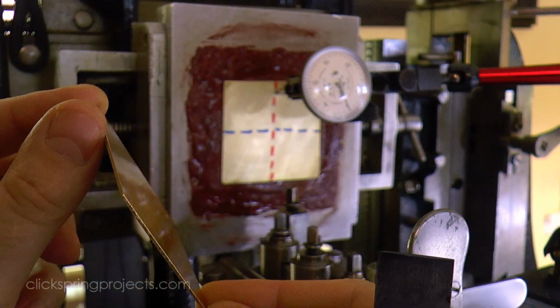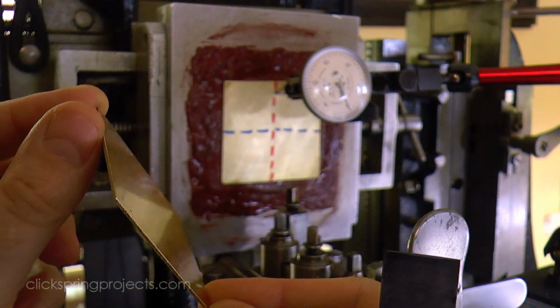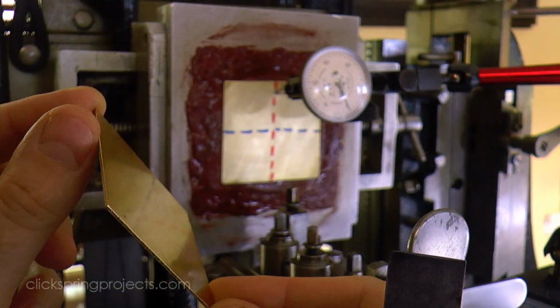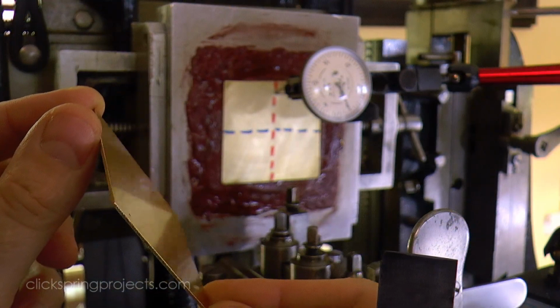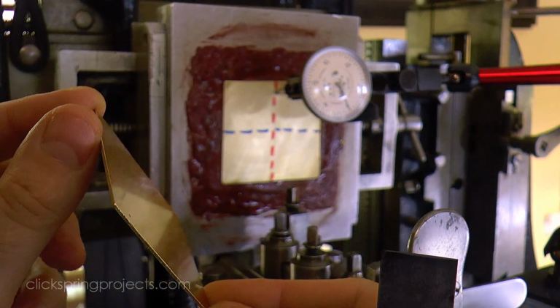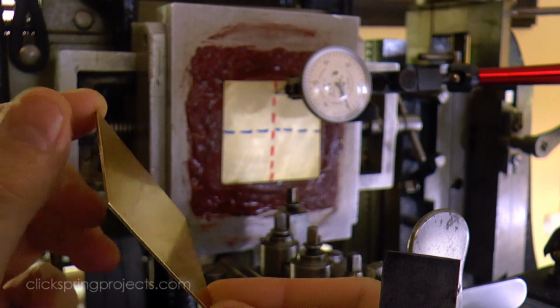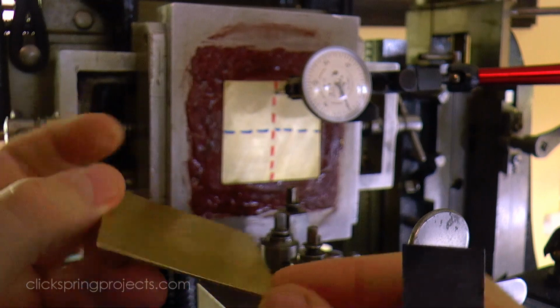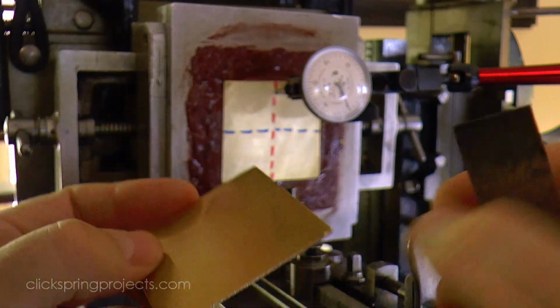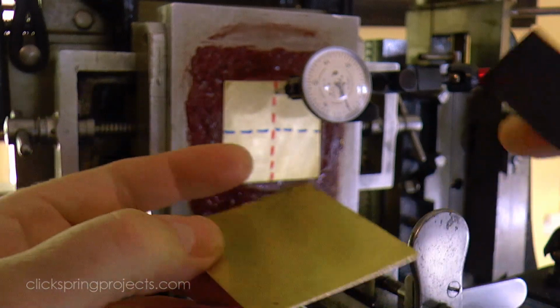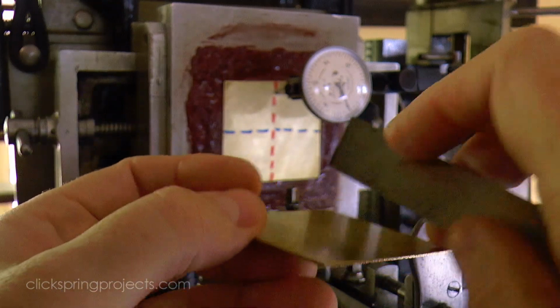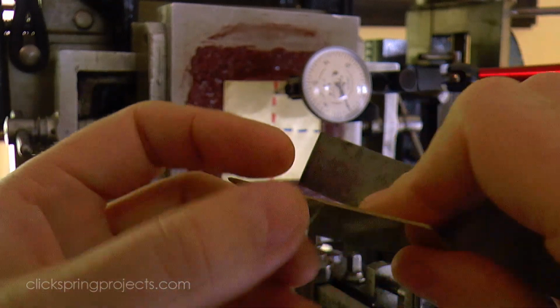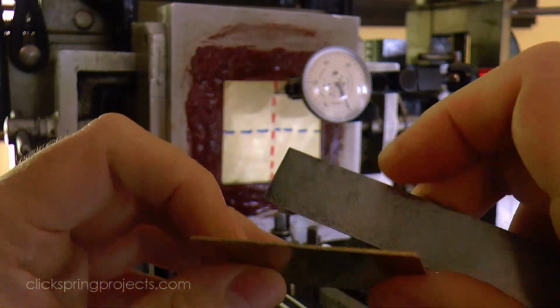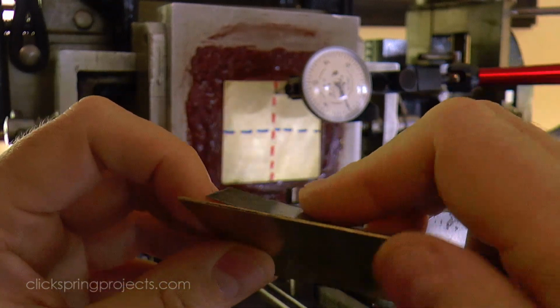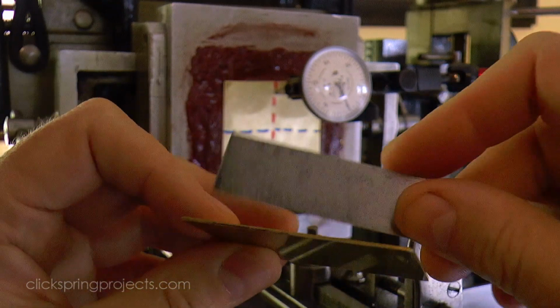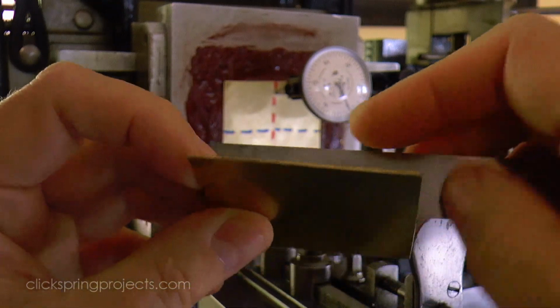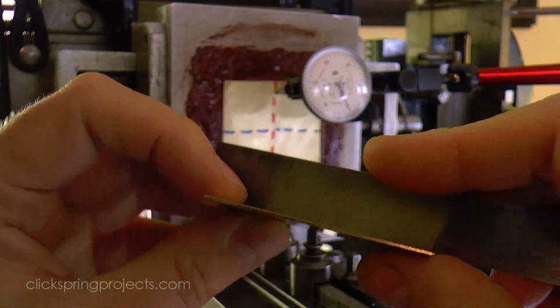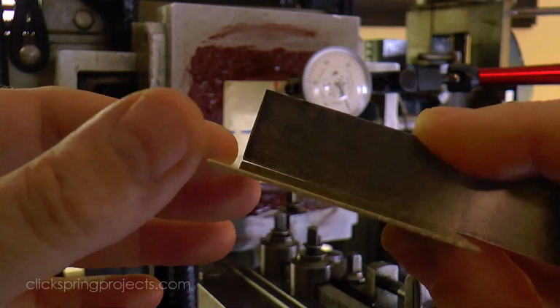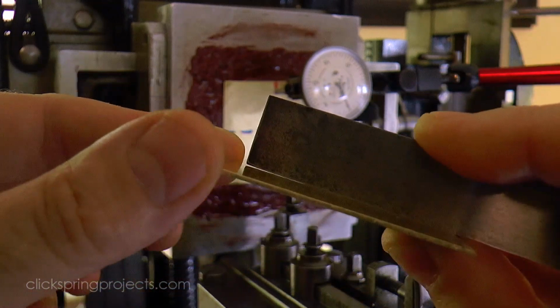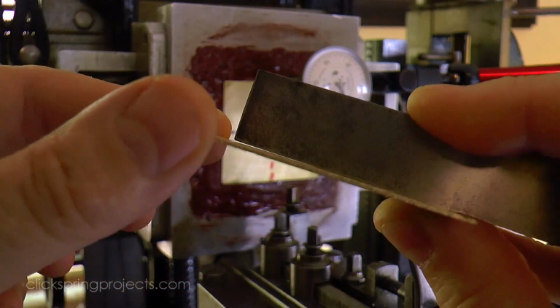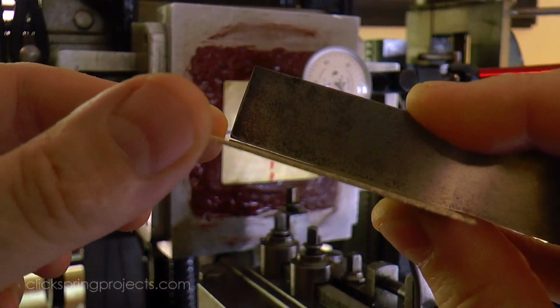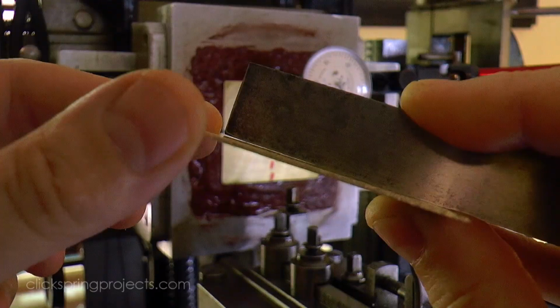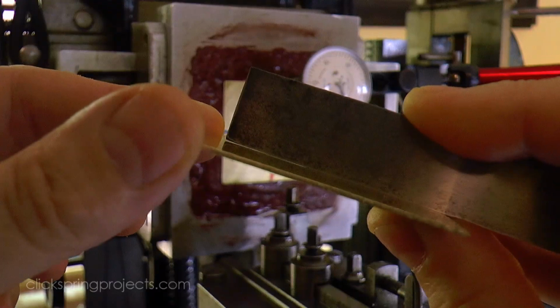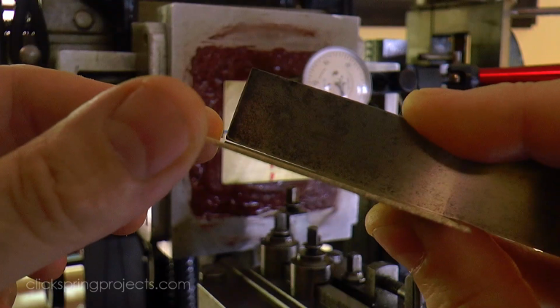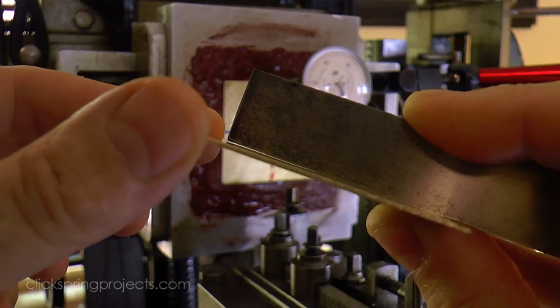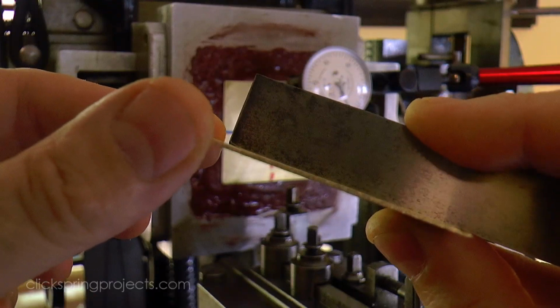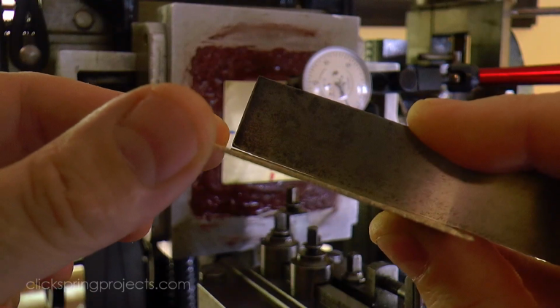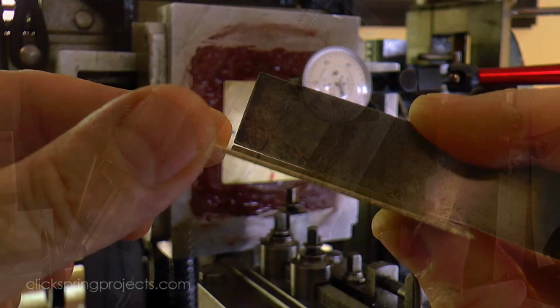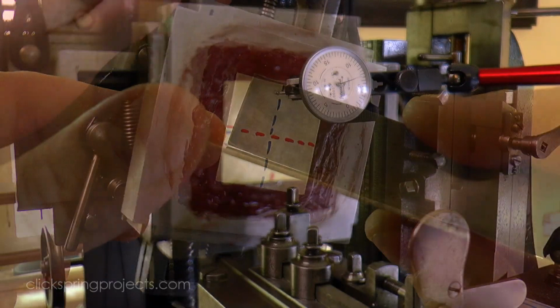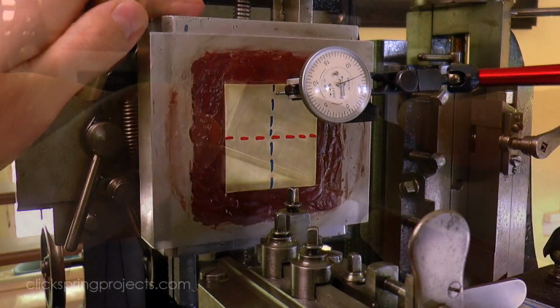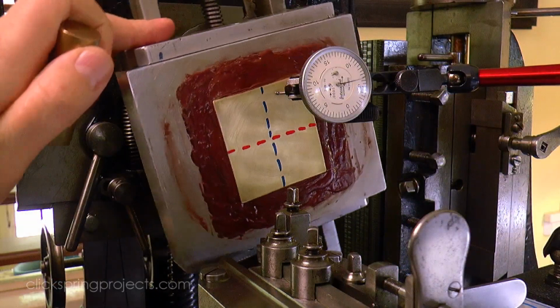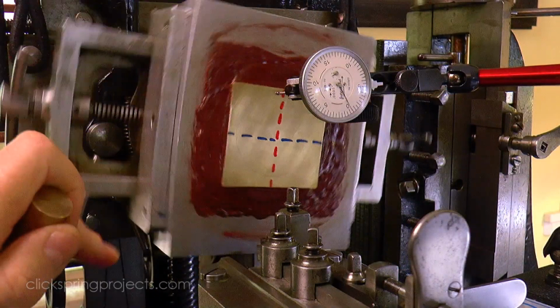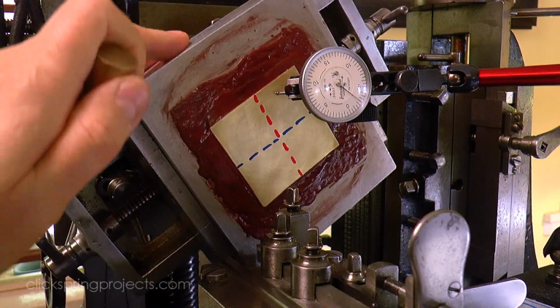One of which is a consistent and repeatable depth of cut. Now I'll go through both cutter and guide geometry in later videos, because they each play a key role in this too.